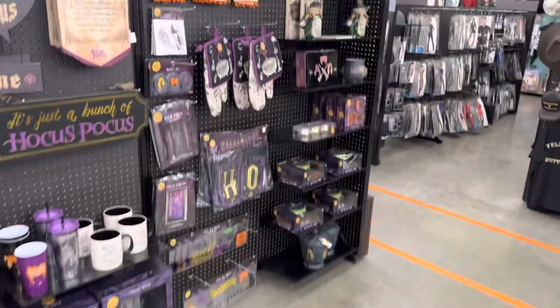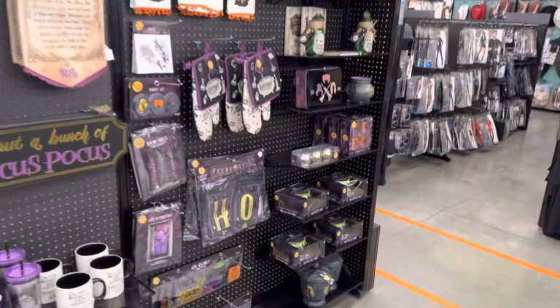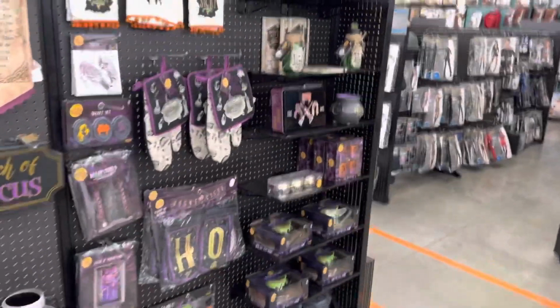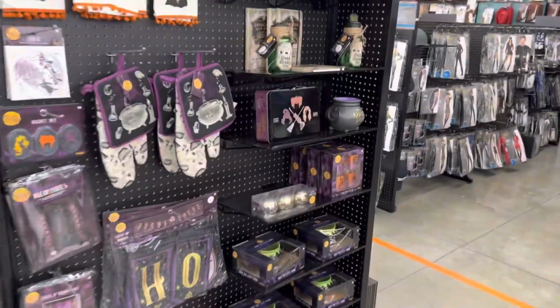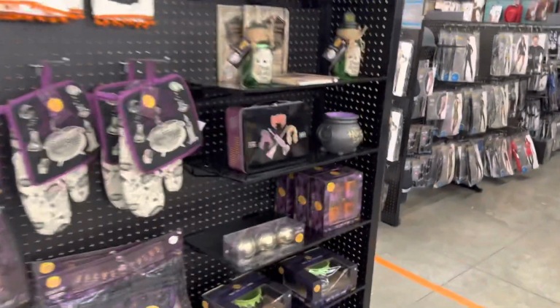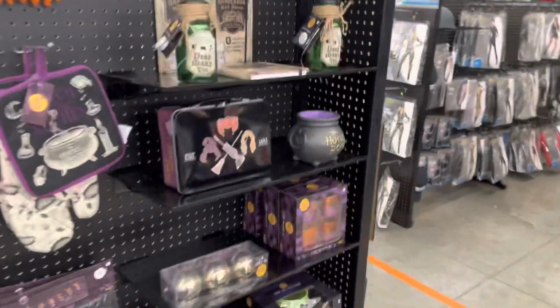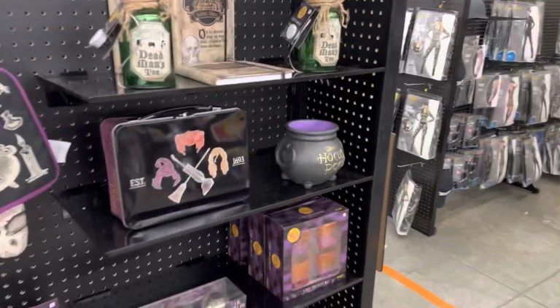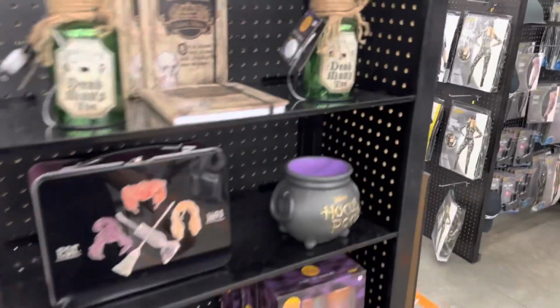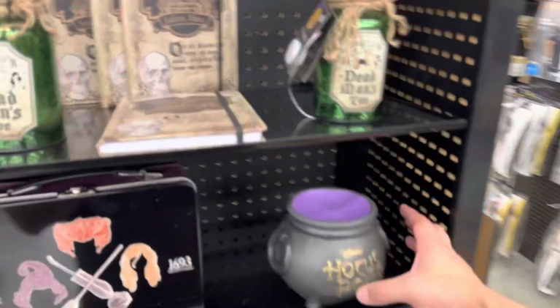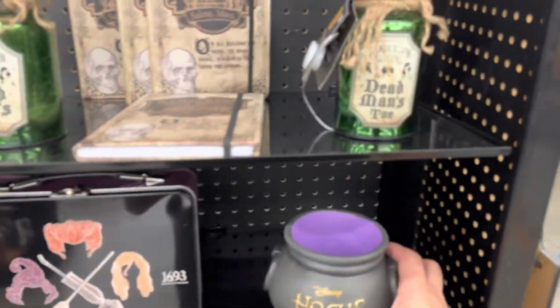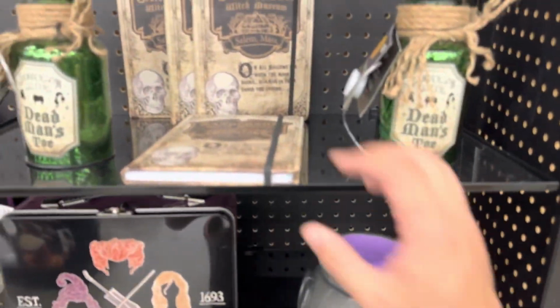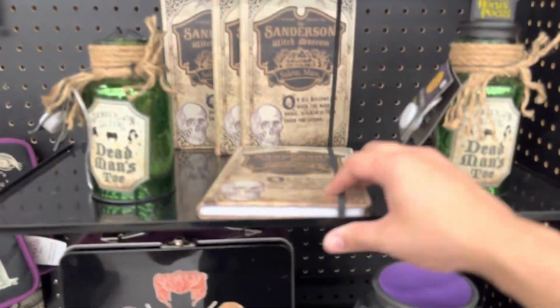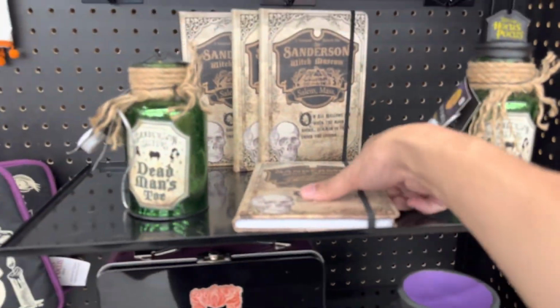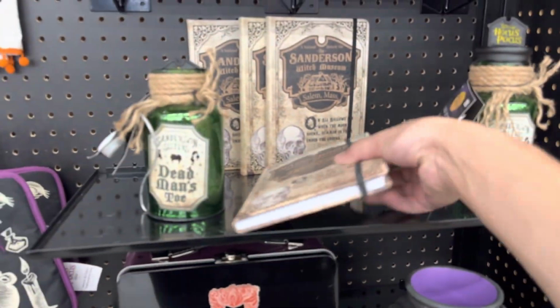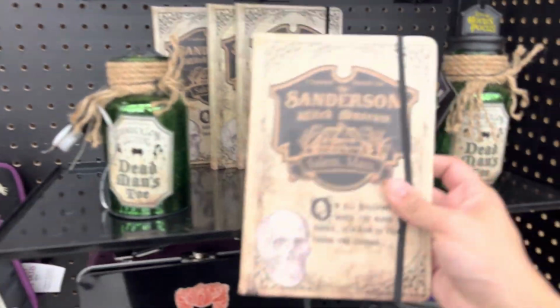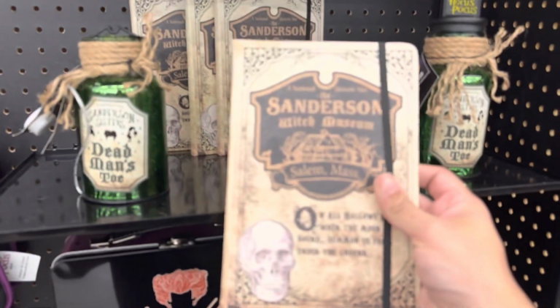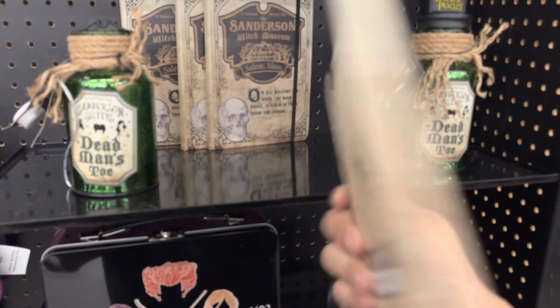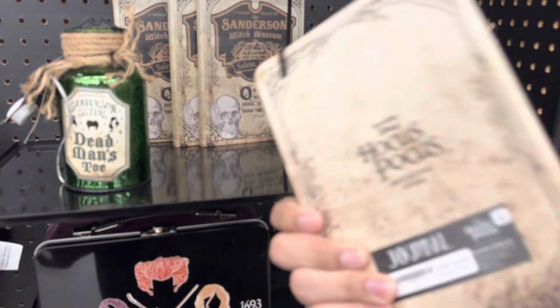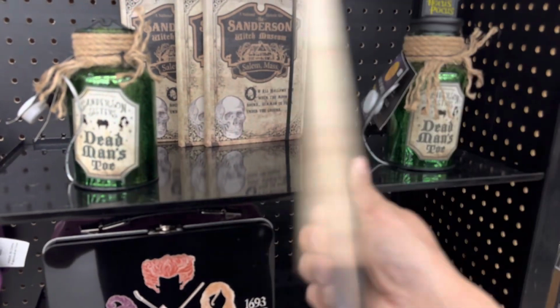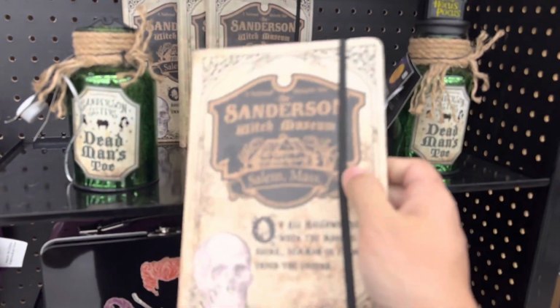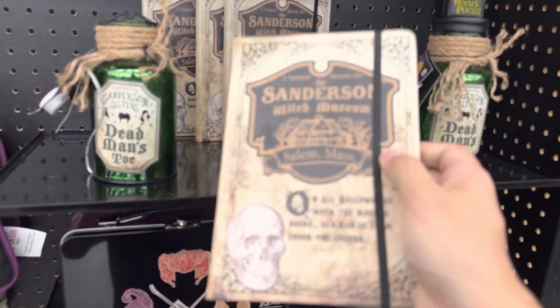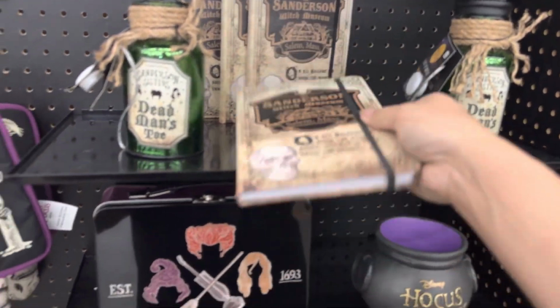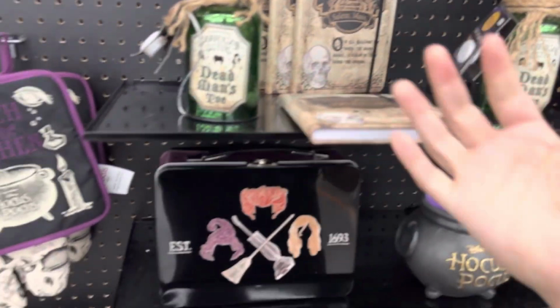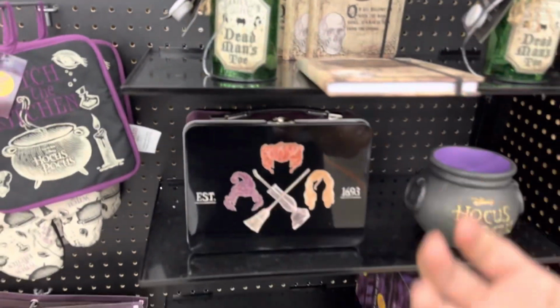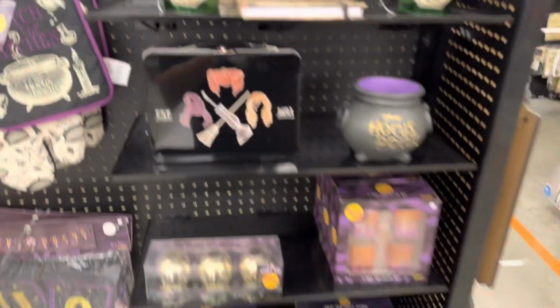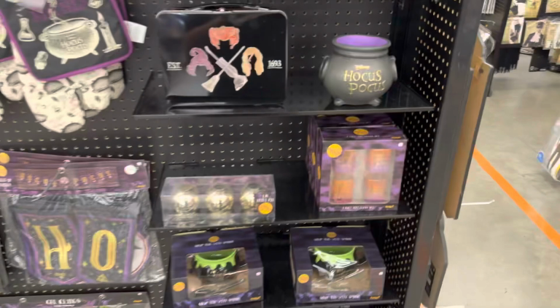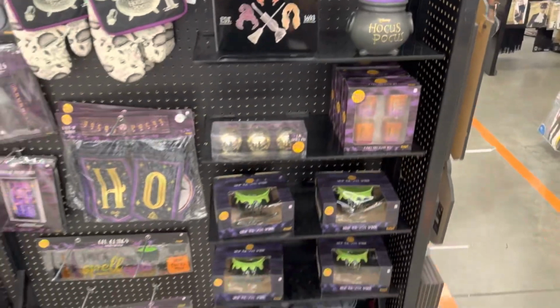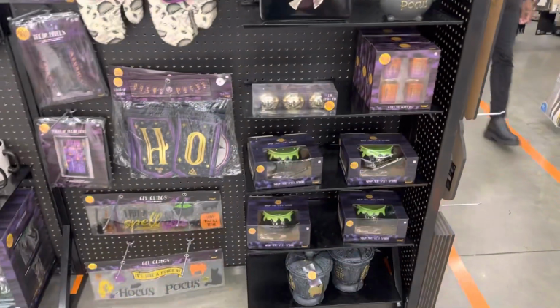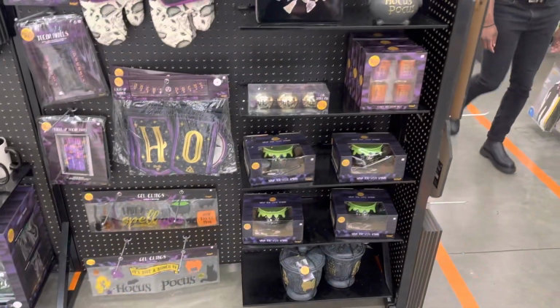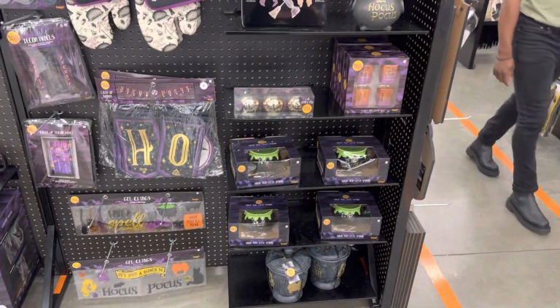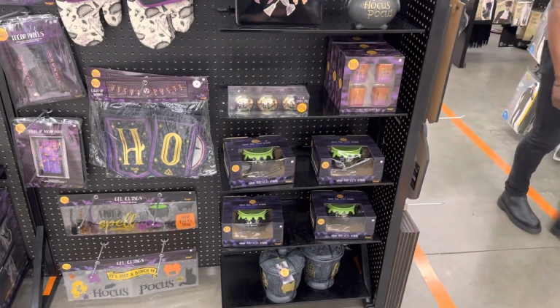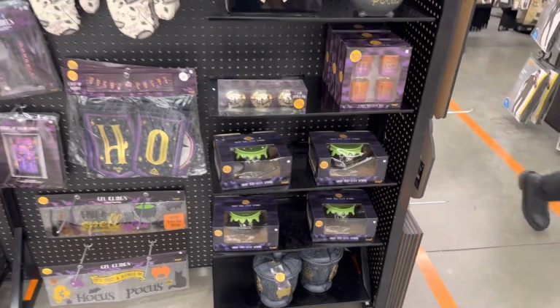So this is the Hocus Pocus section right here. There's the Sanderson Witch Museum - but why would they do this? People want the book! People want the scary book, I don't know why they don't do that.